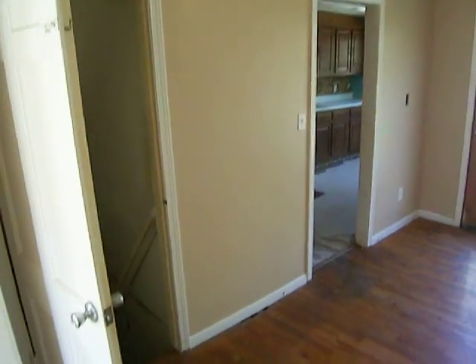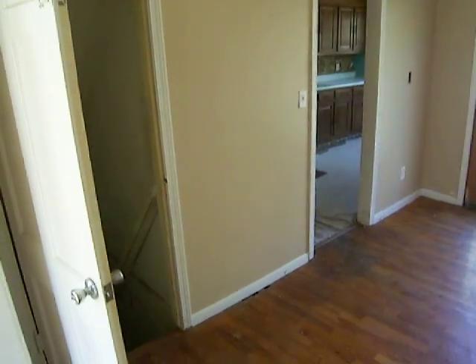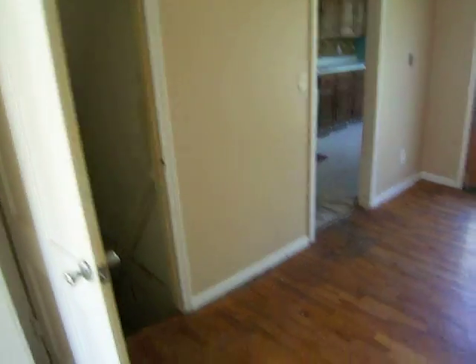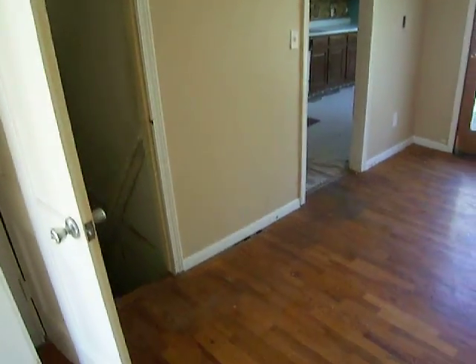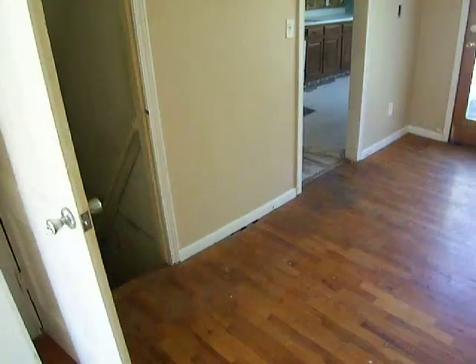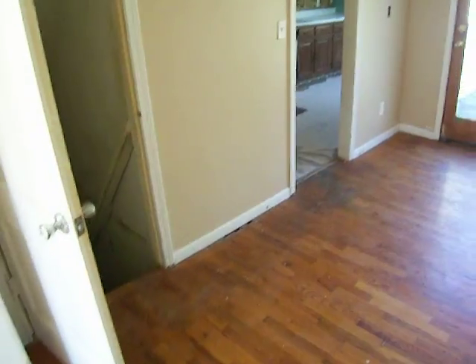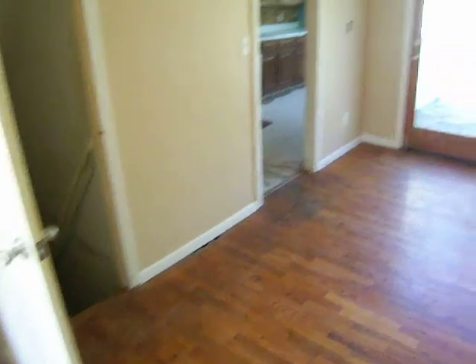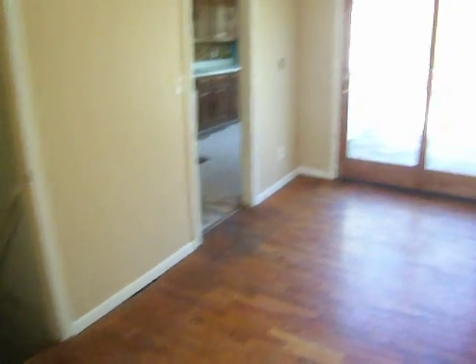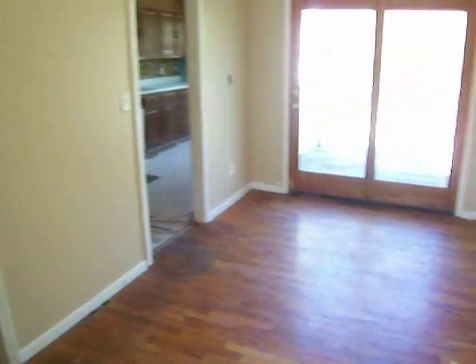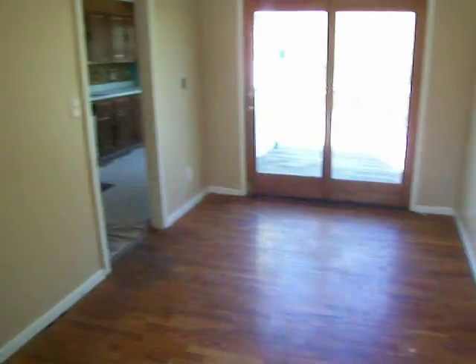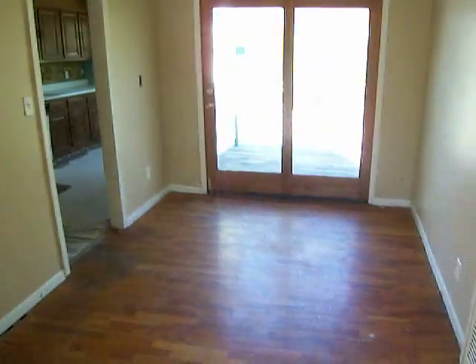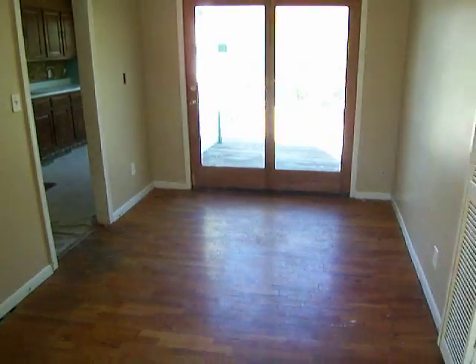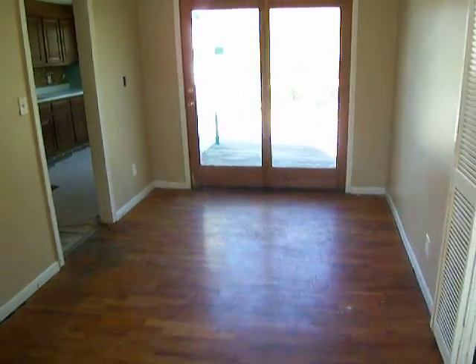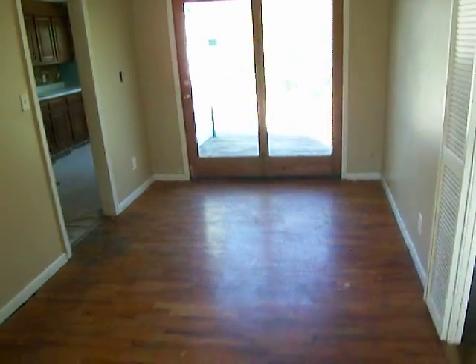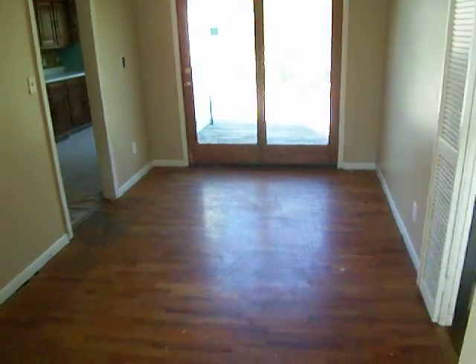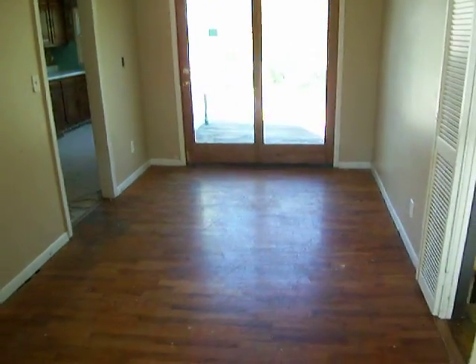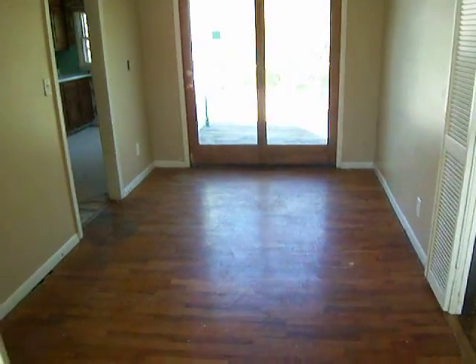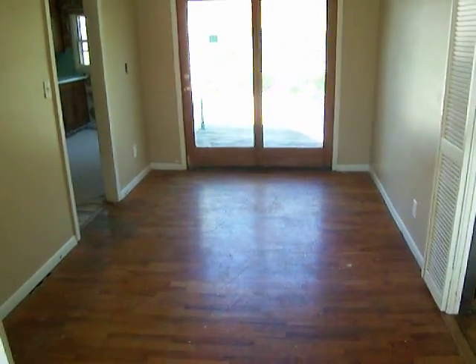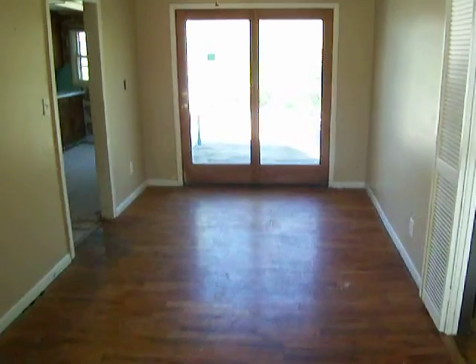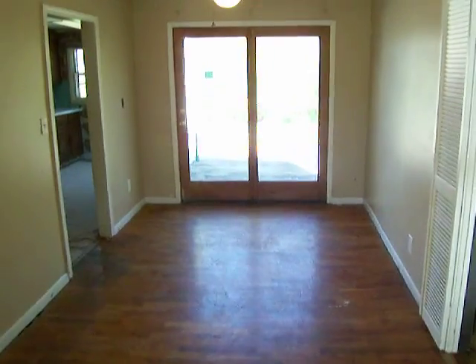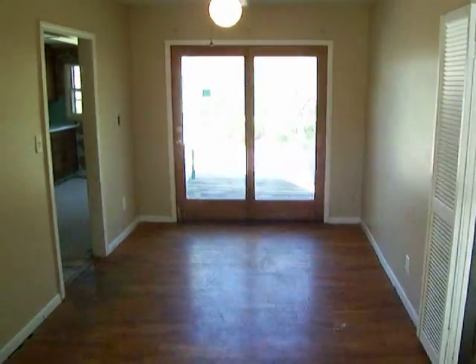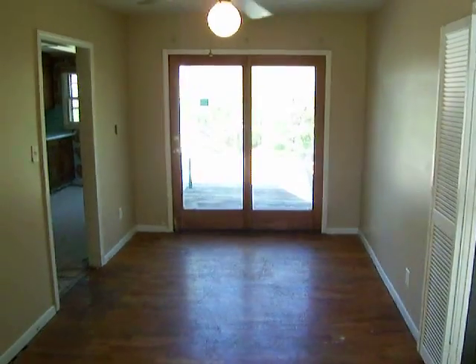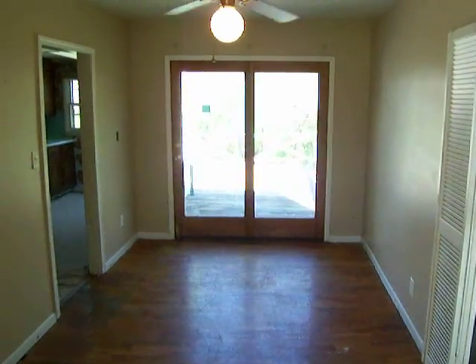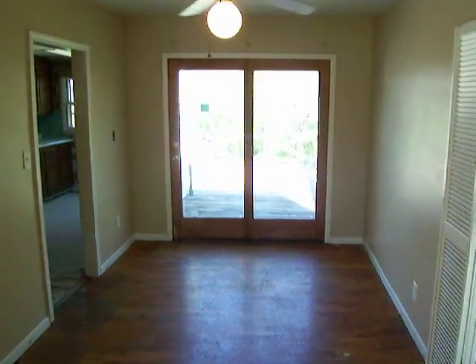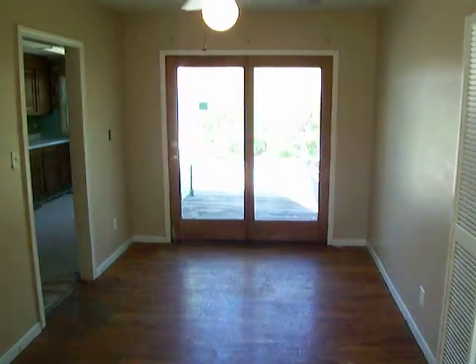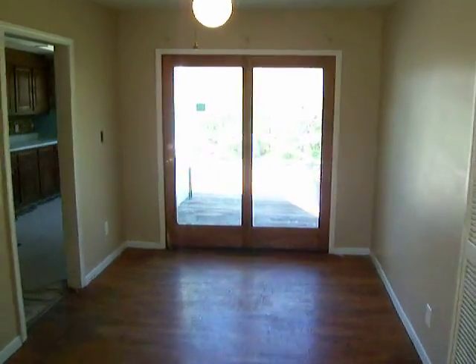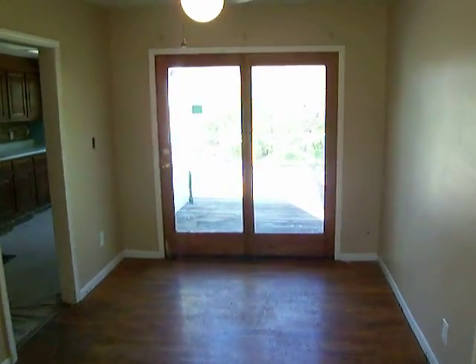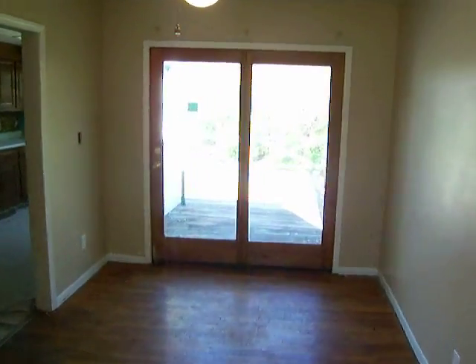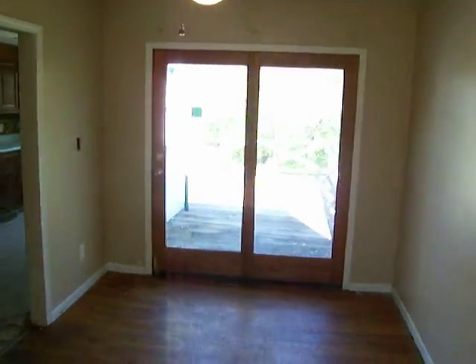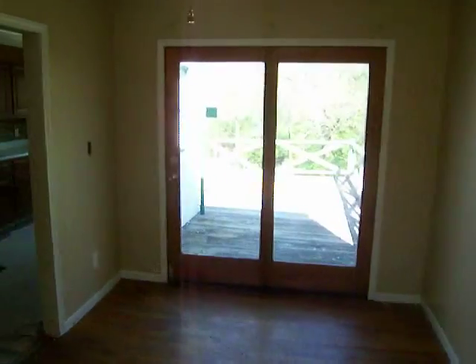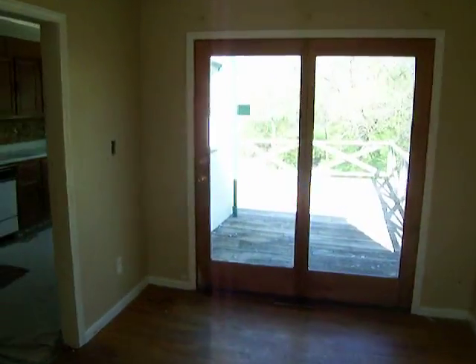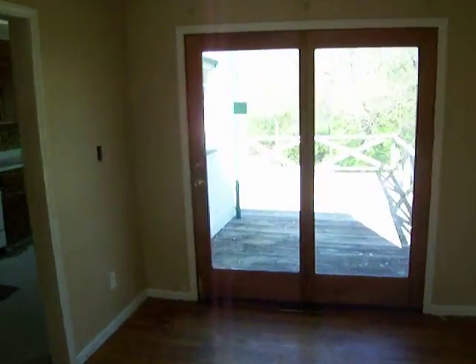Dining room. Nice hardwood floors — haven't been cleaned up at all, but just a little bit of work on them and they'll look fantastic. French doors at the end go out to a deck, which we'll visit in a second.